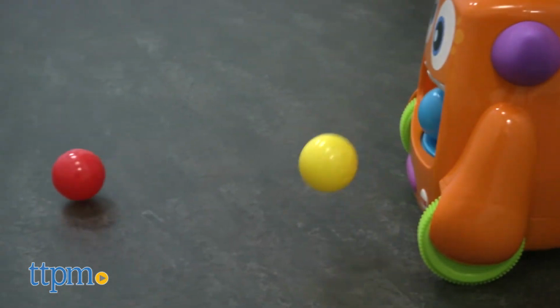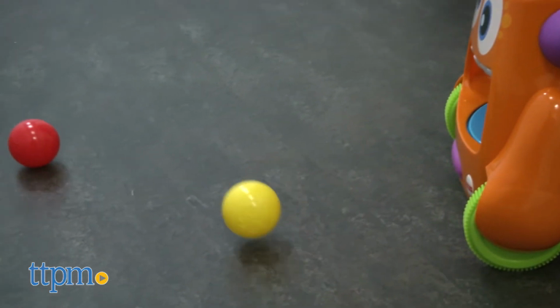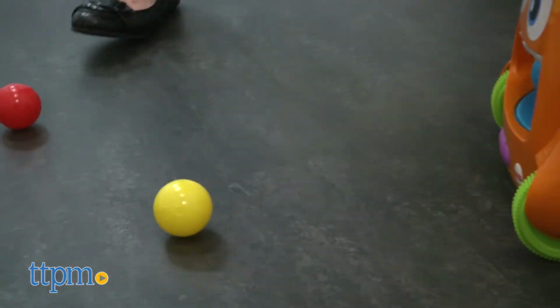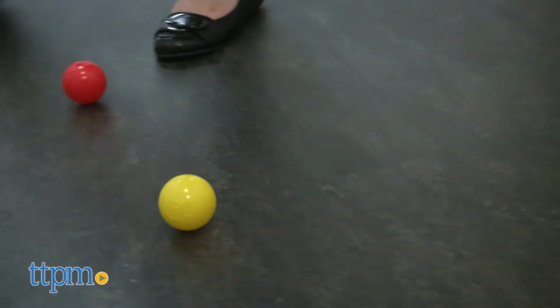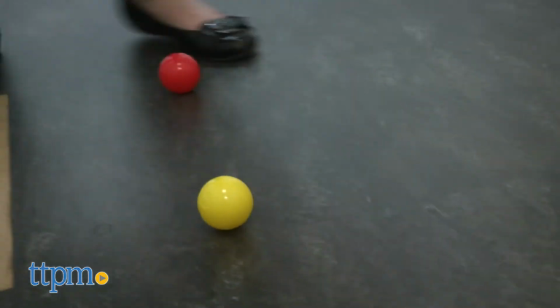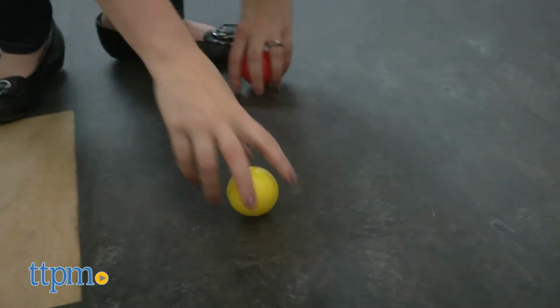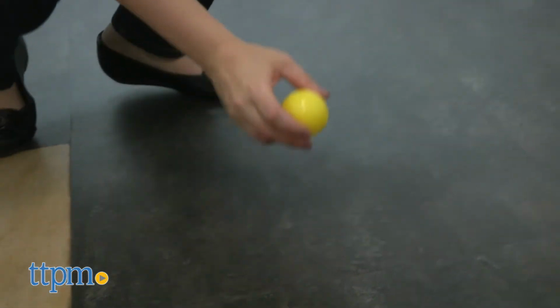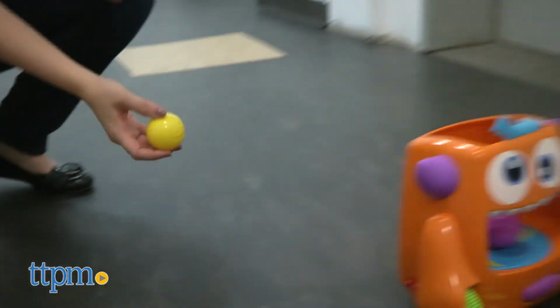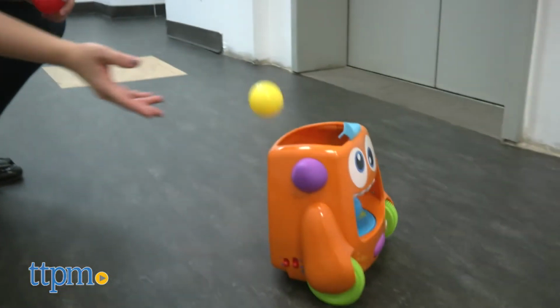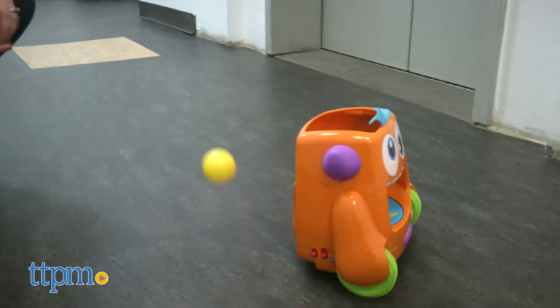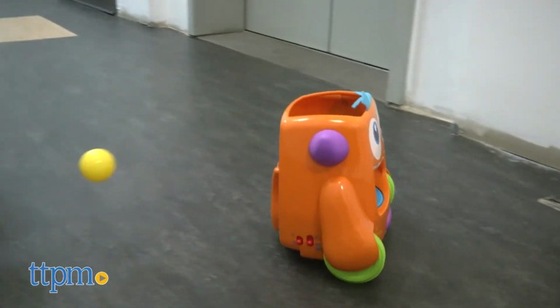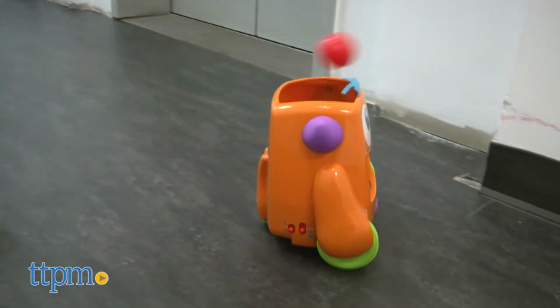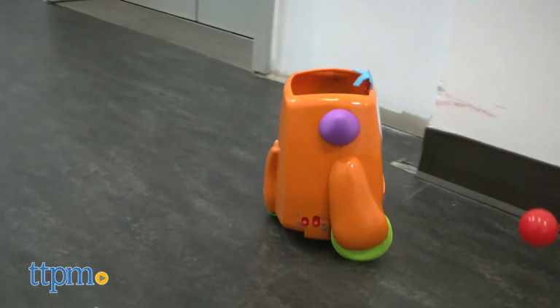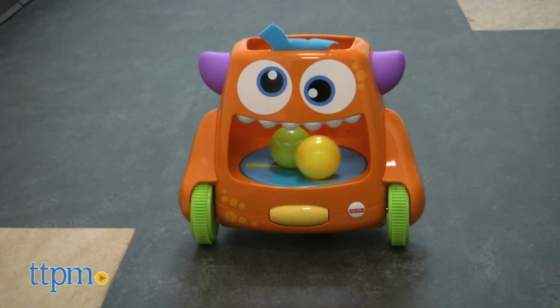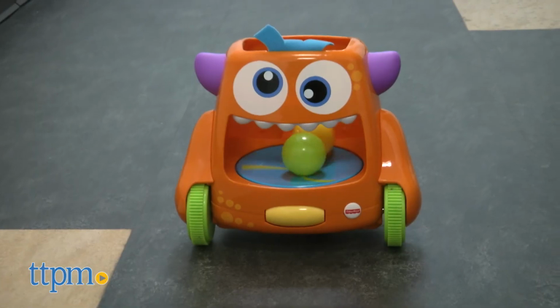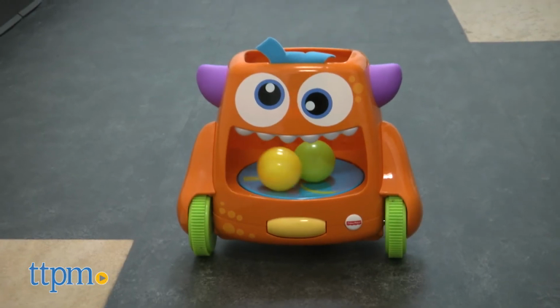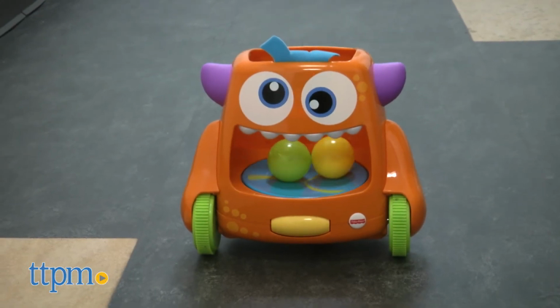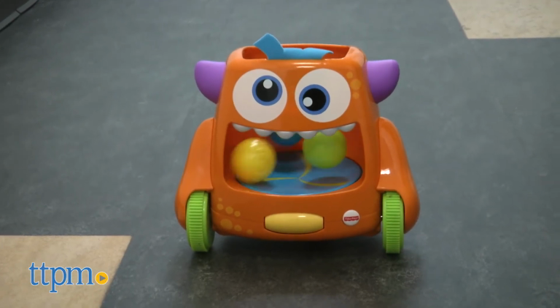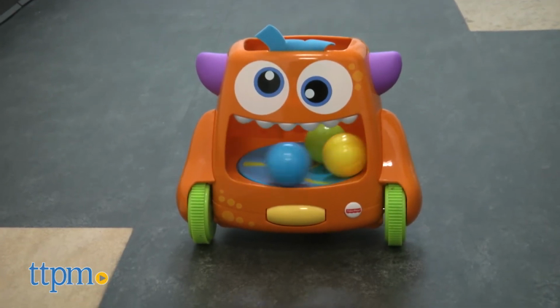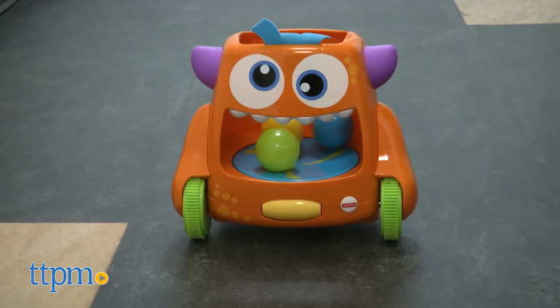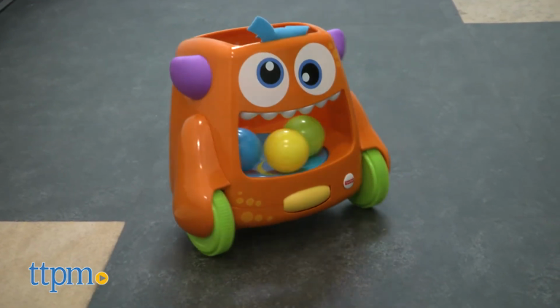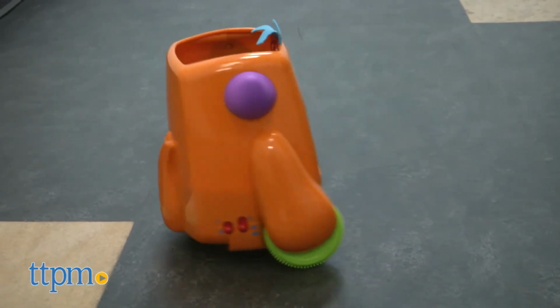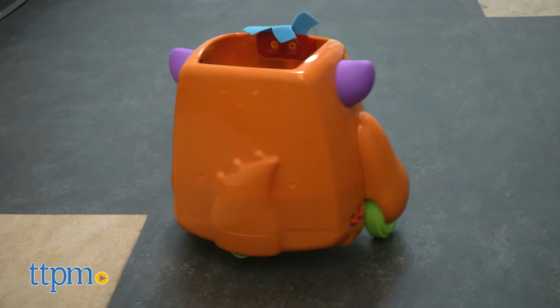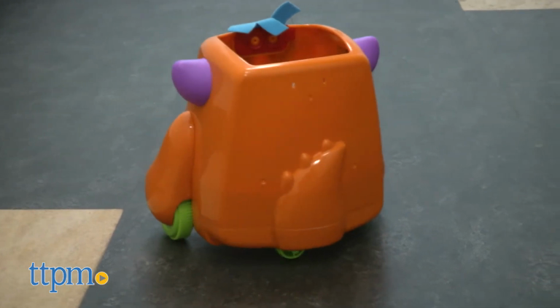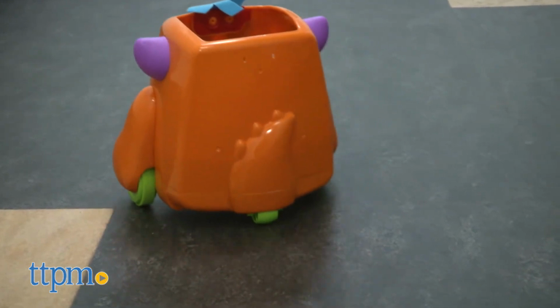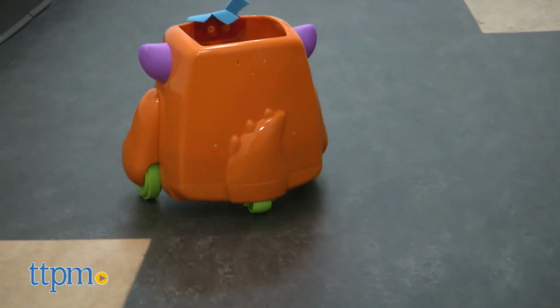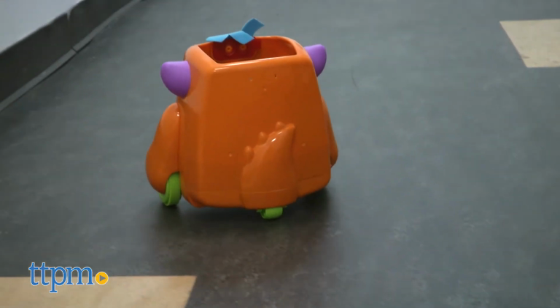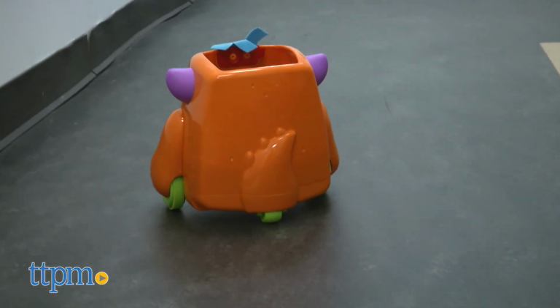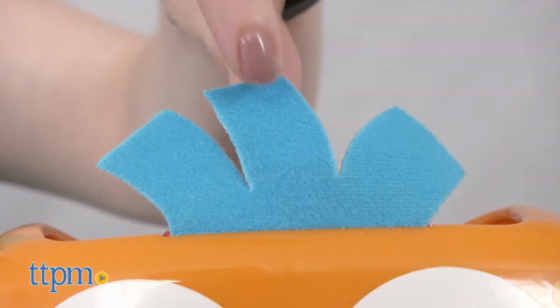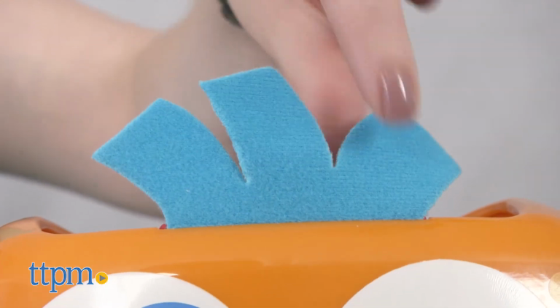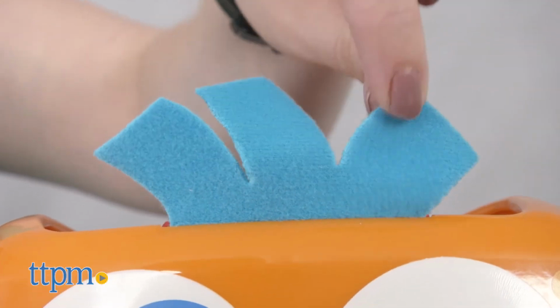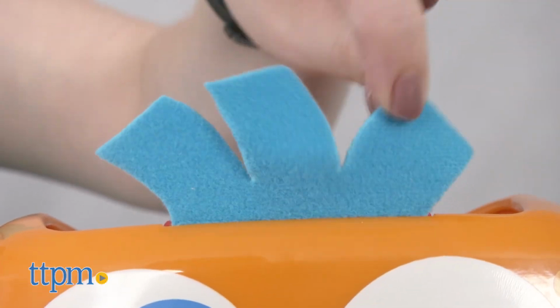In both modes, the monster will play fun phrases and songs about colors, numbers, and more. And babies can pull on the monster's soft hair.